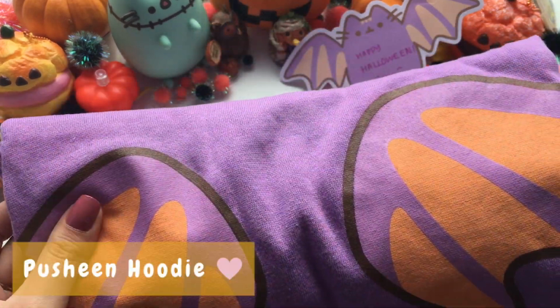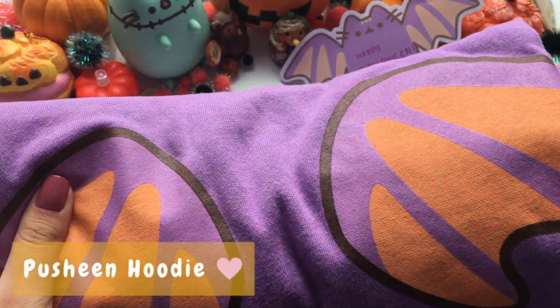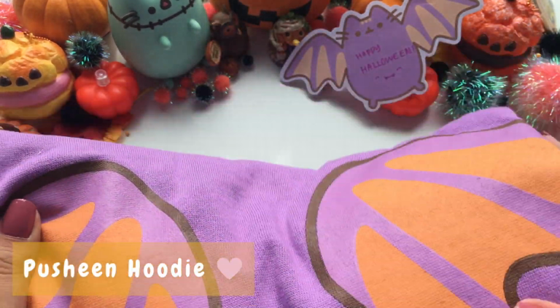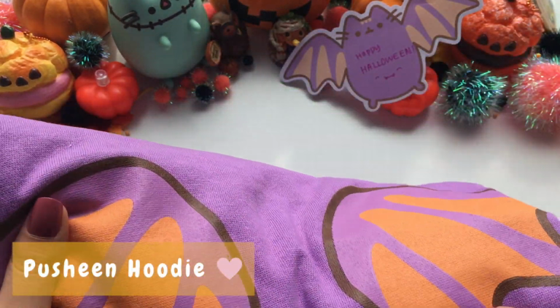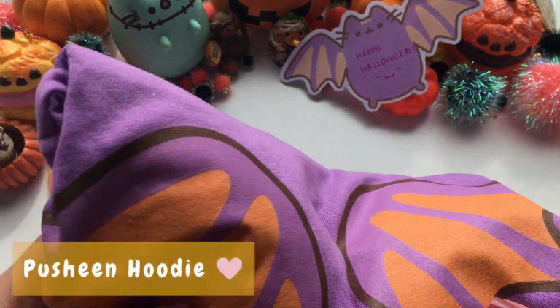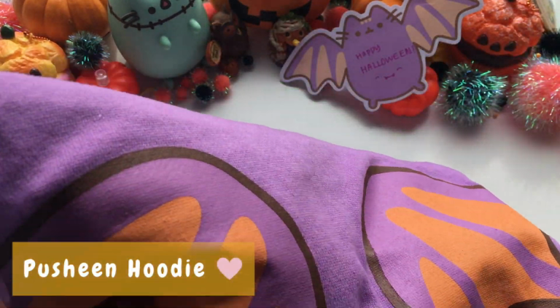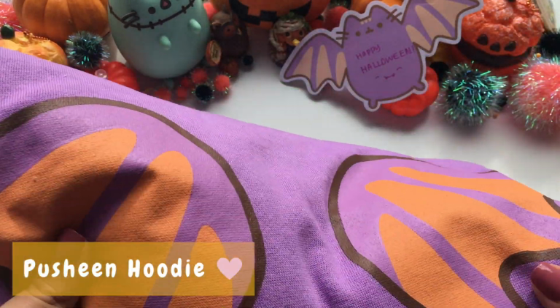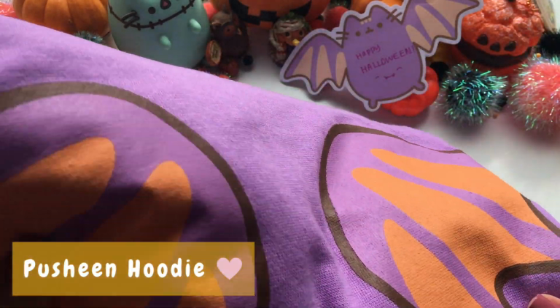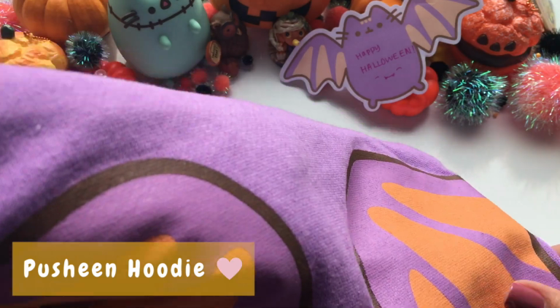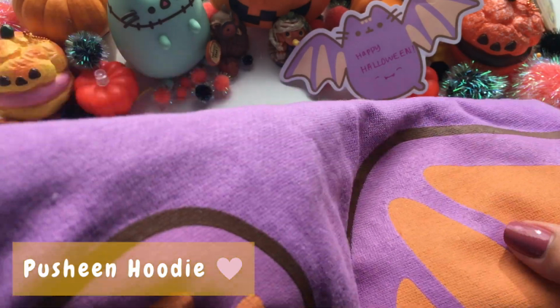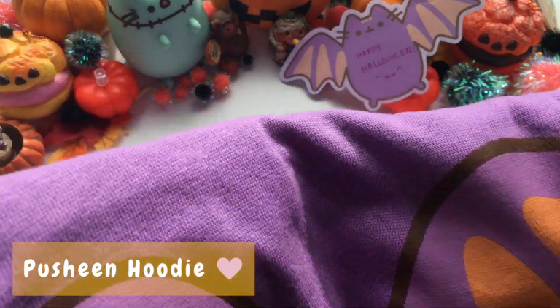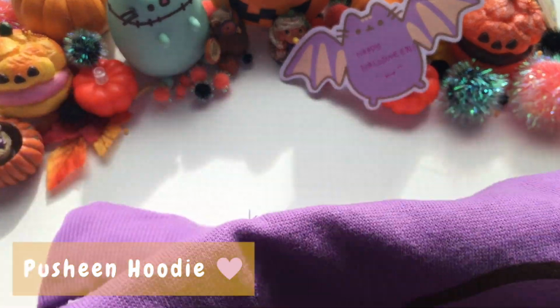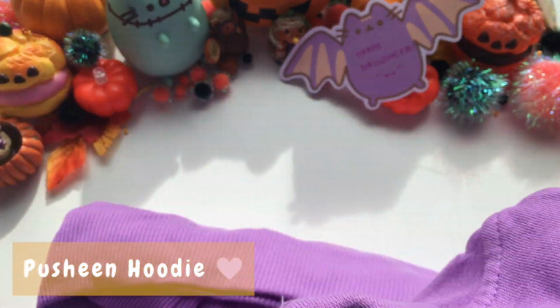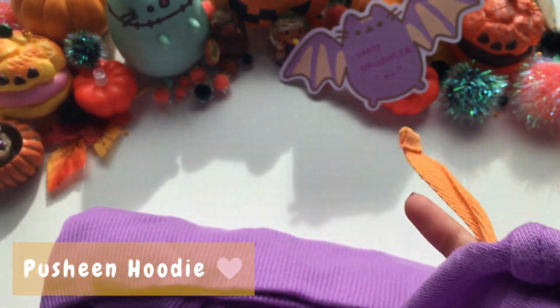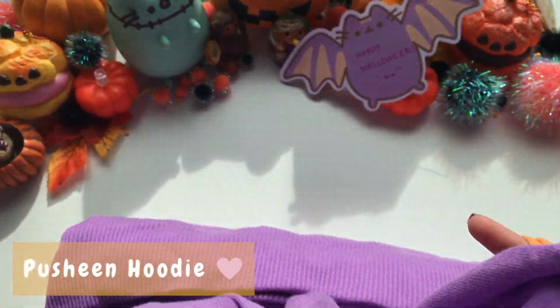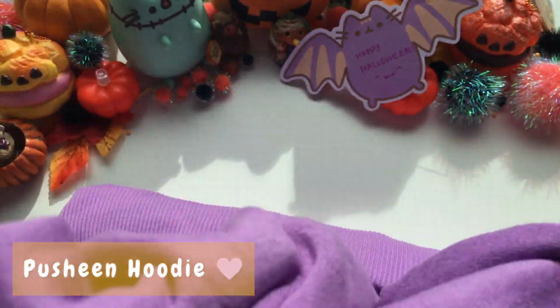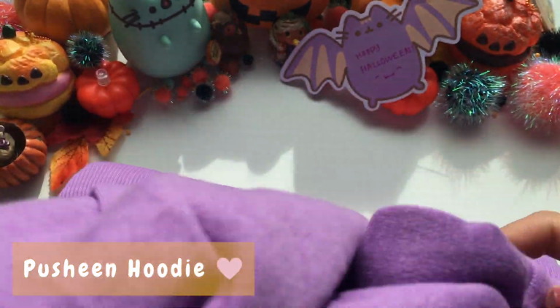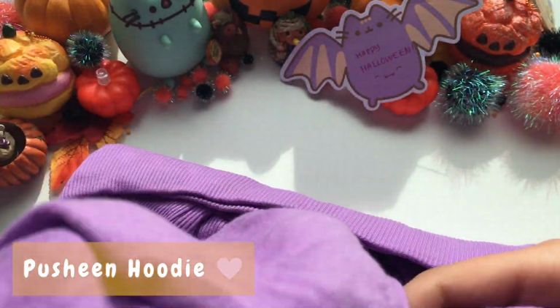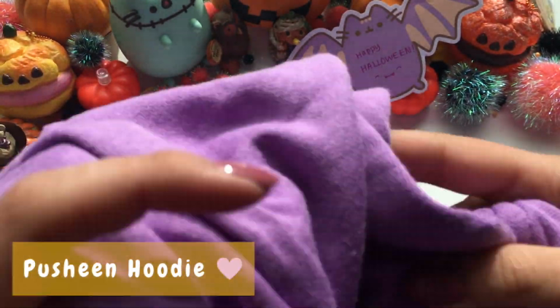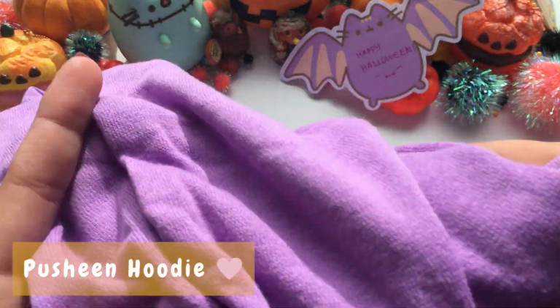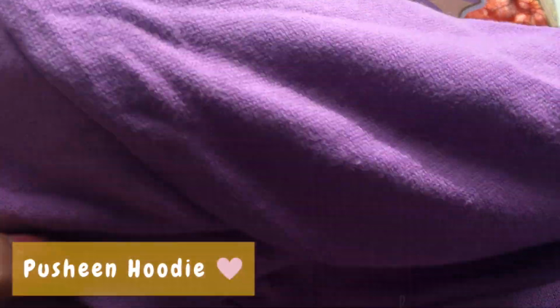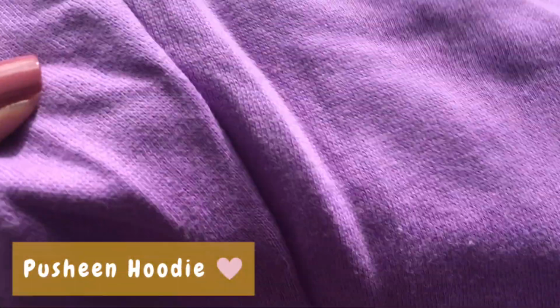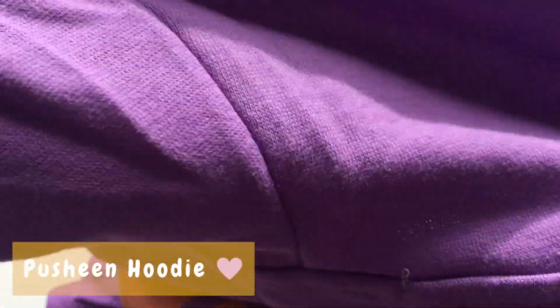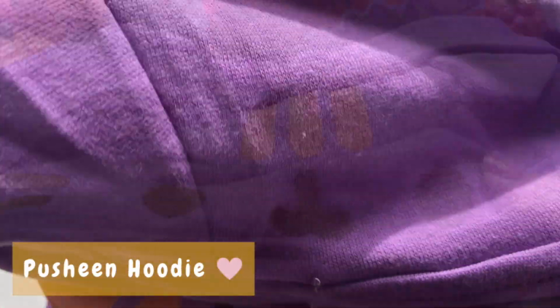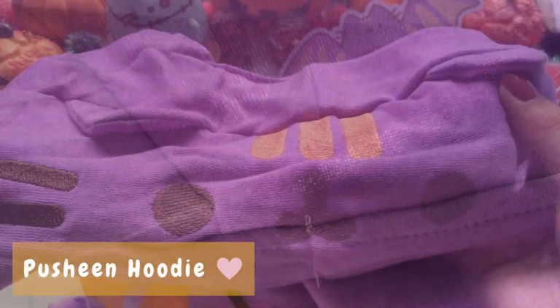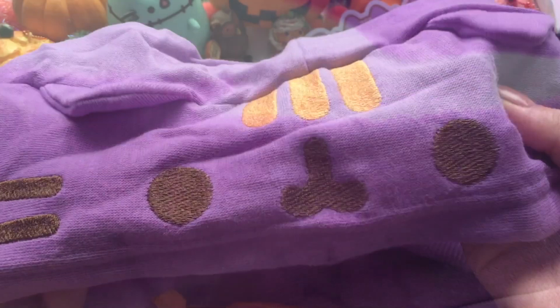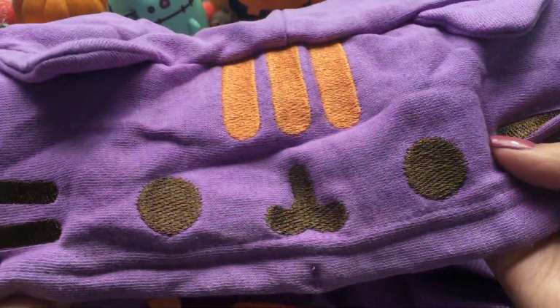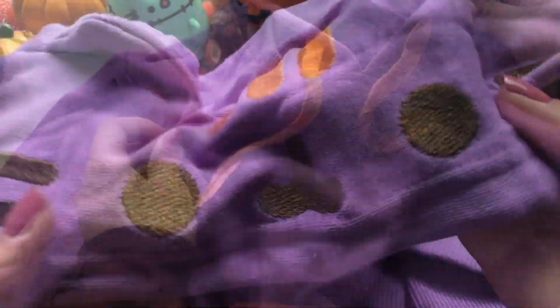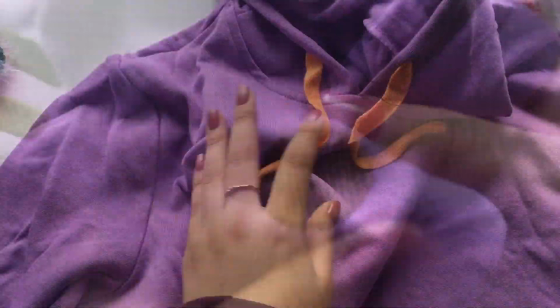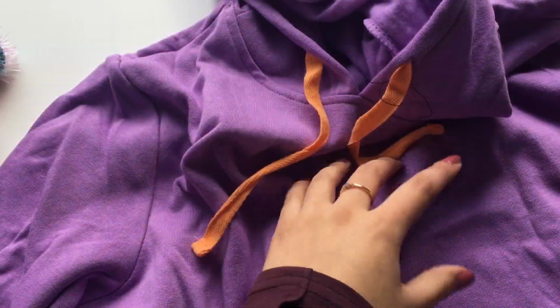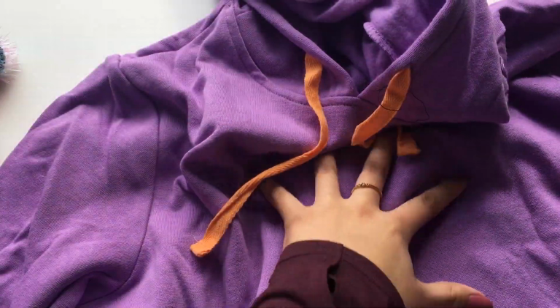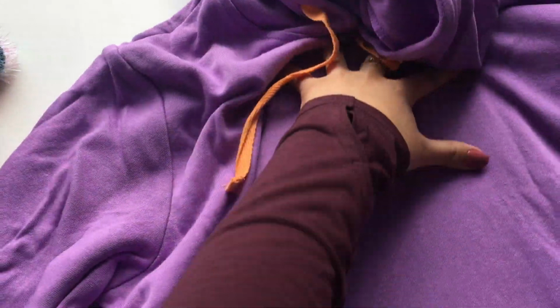The final item in the Pusheen box is a hoodie based off of bat Pusheen. It has an adorable design on the hood complete with cat ears and Pusheen's face, as well as some cute wings on the back.